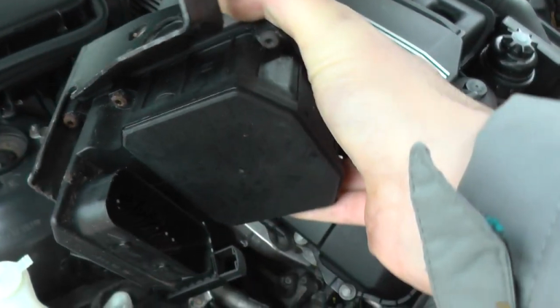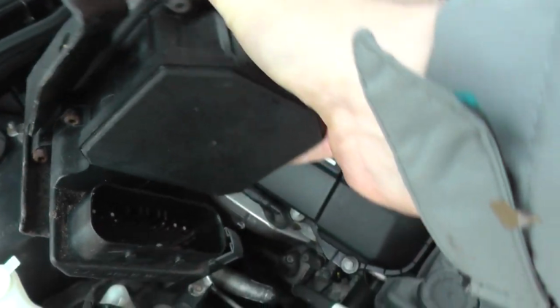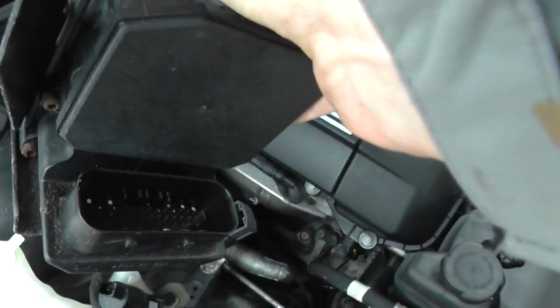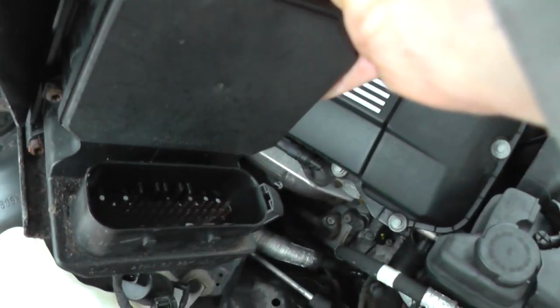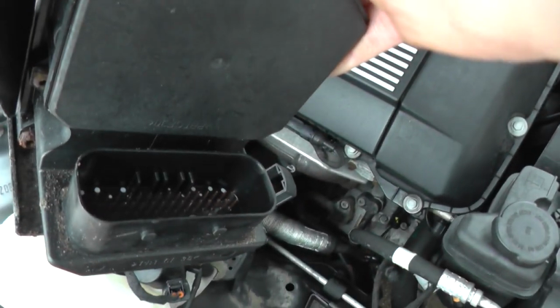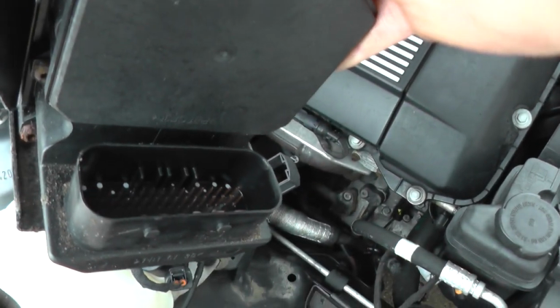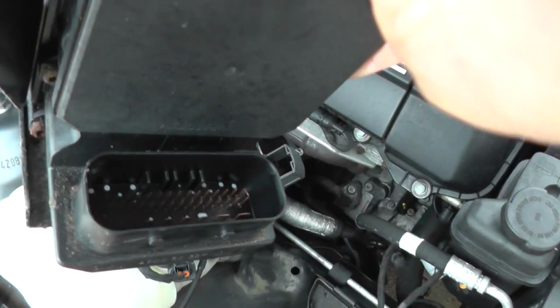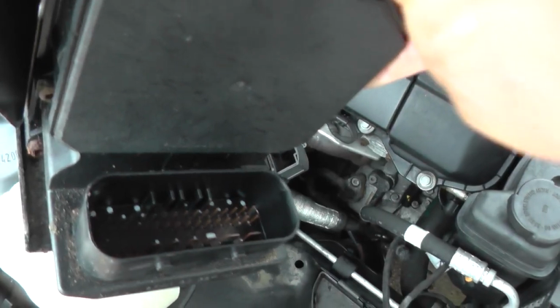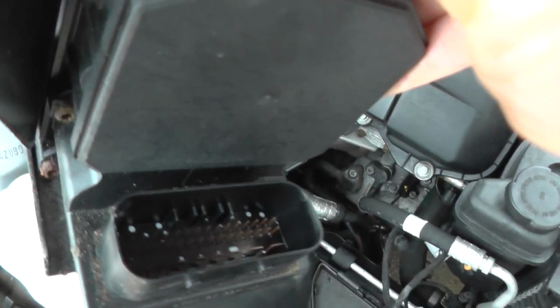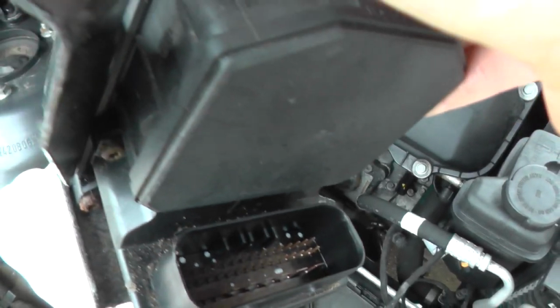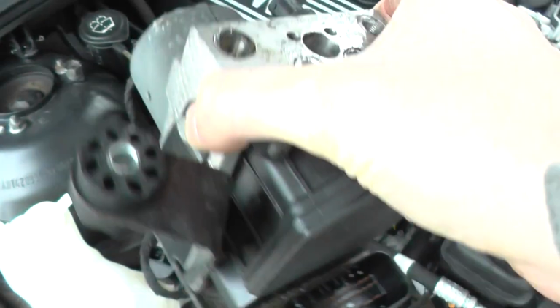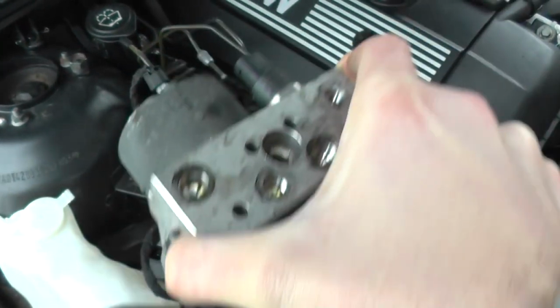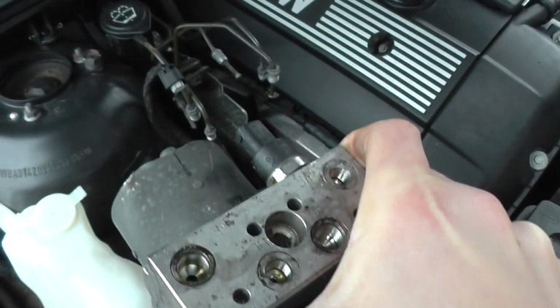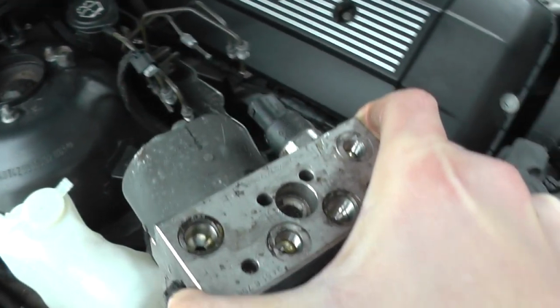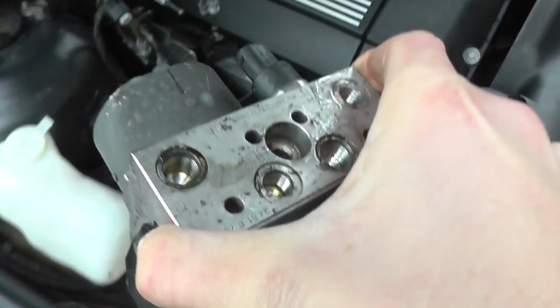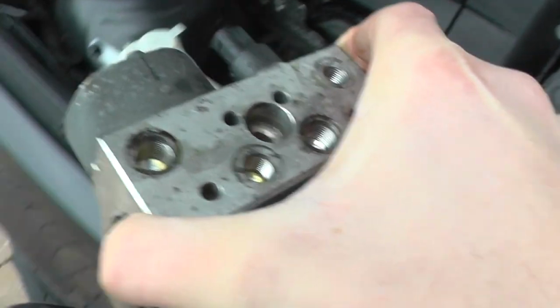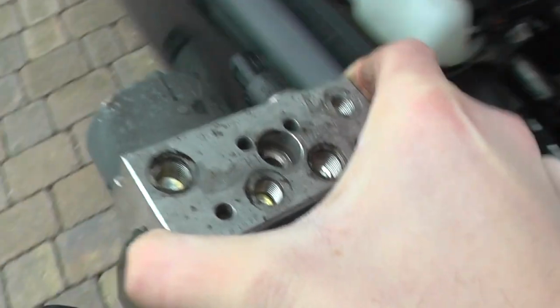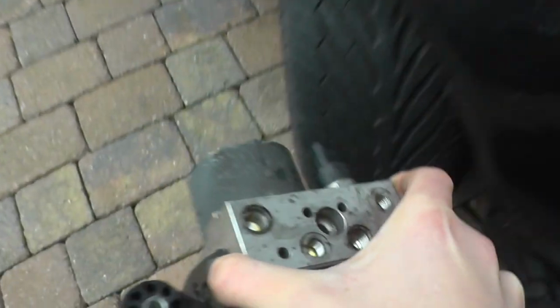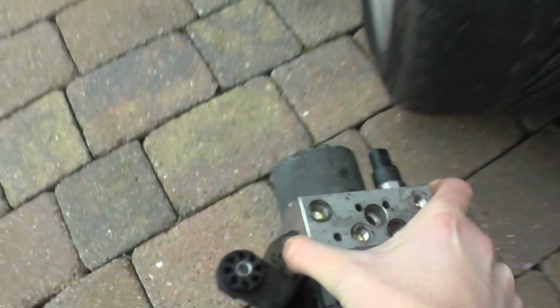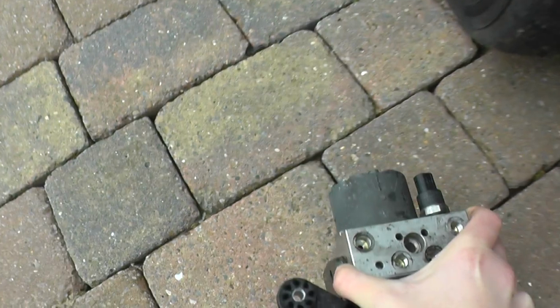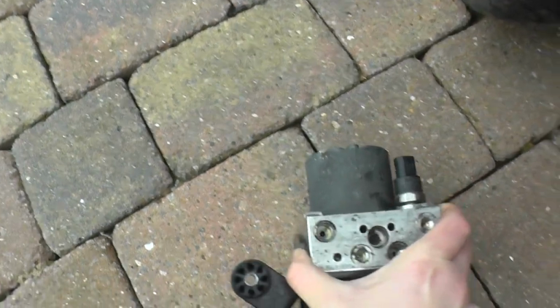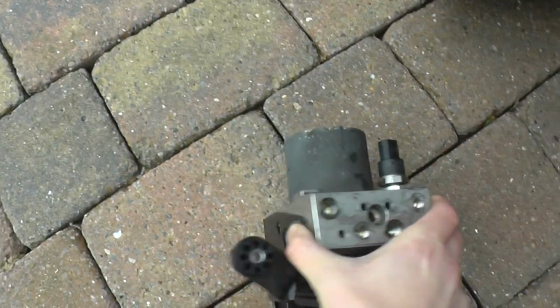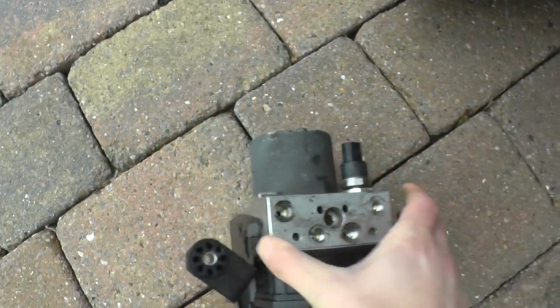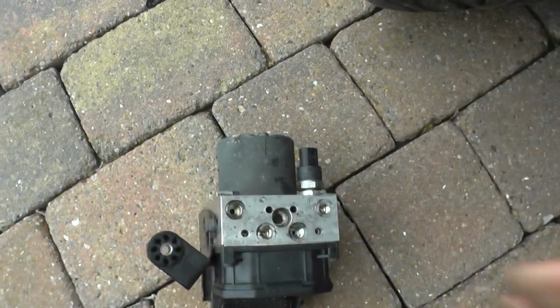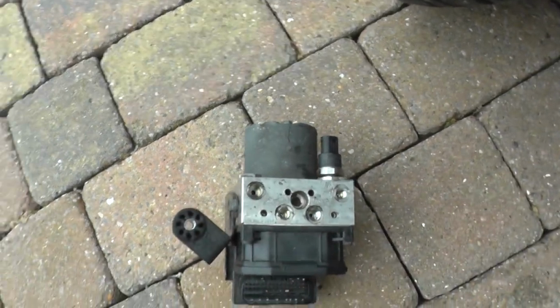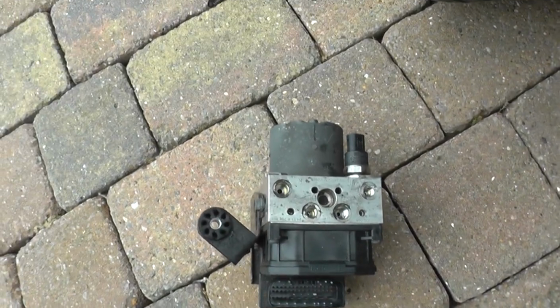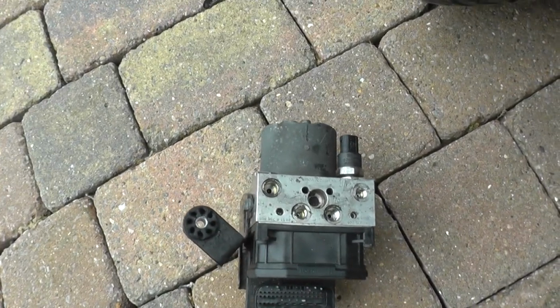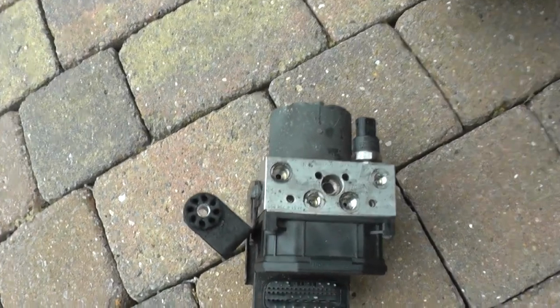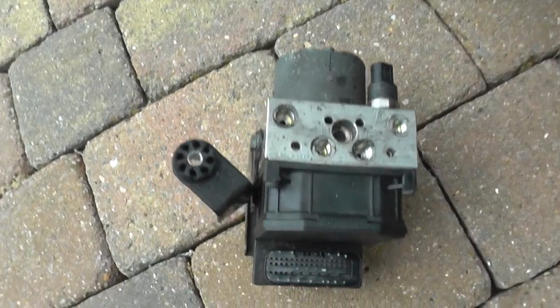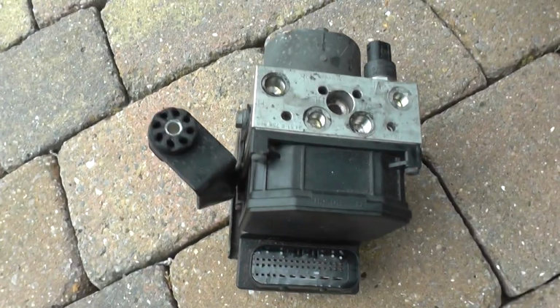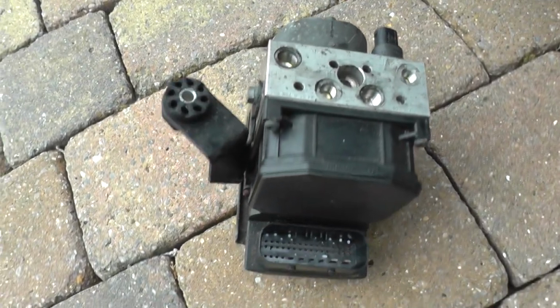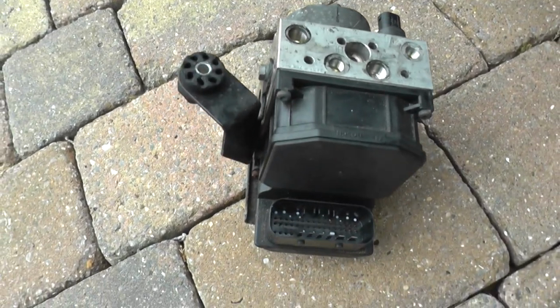Very easy to do — took me about 10 minutes to do in total. There it is. Removal of the ABS pump and module for a BMW.